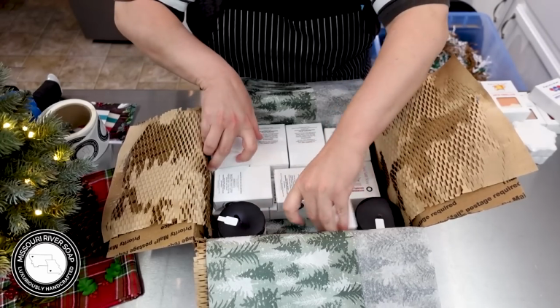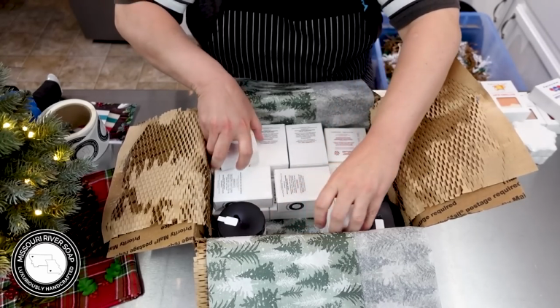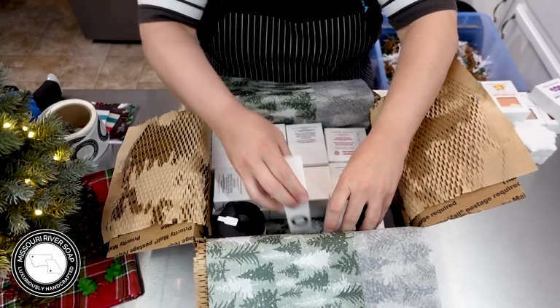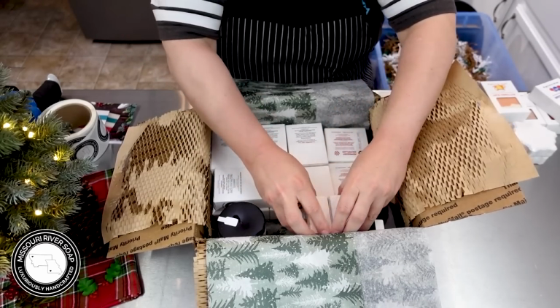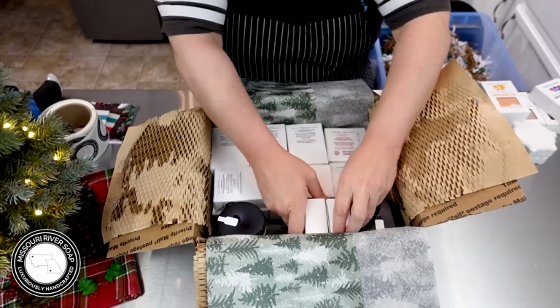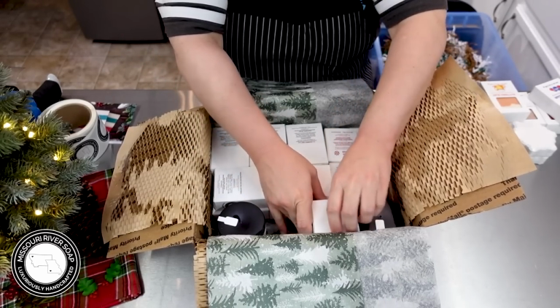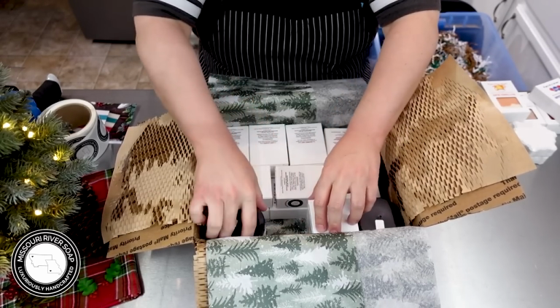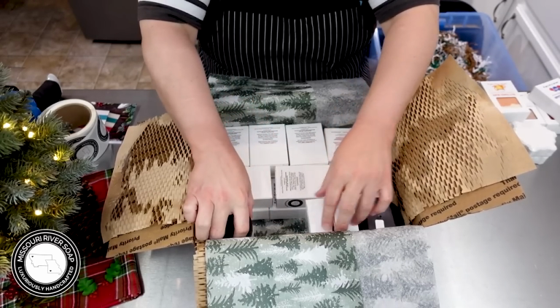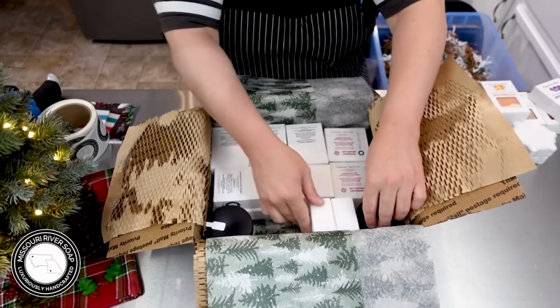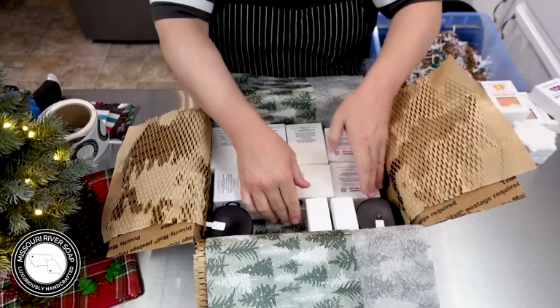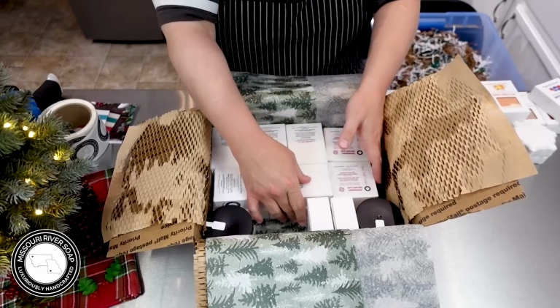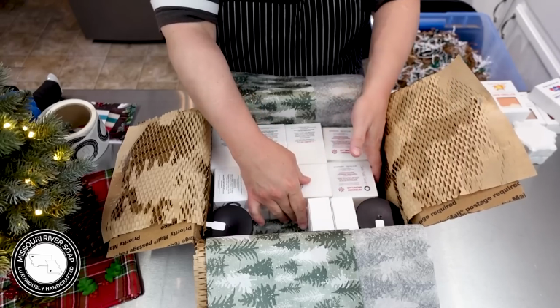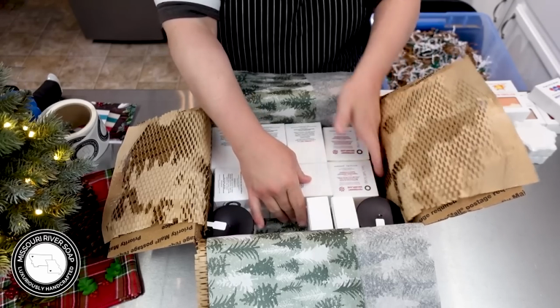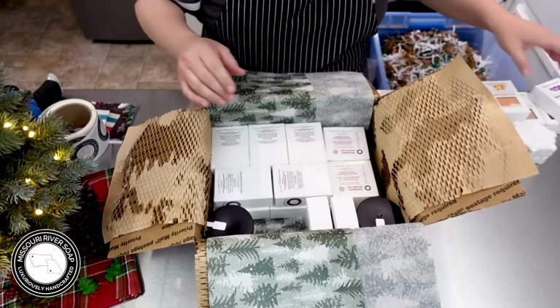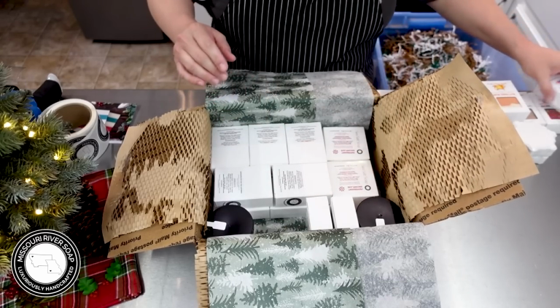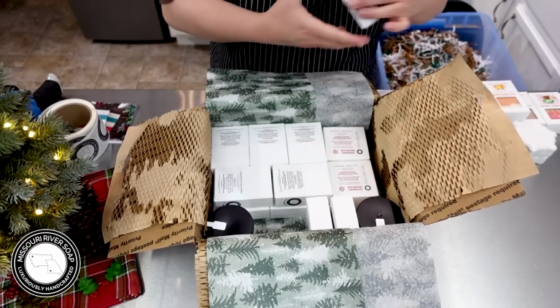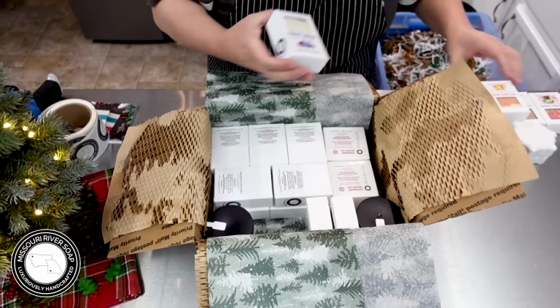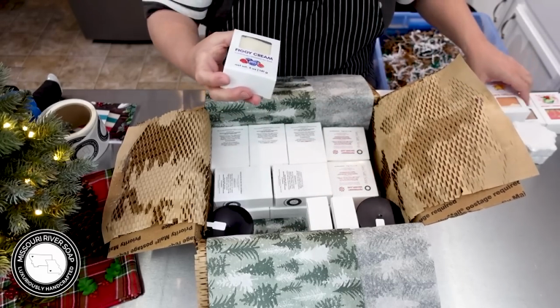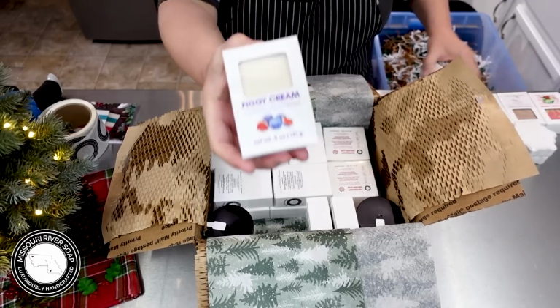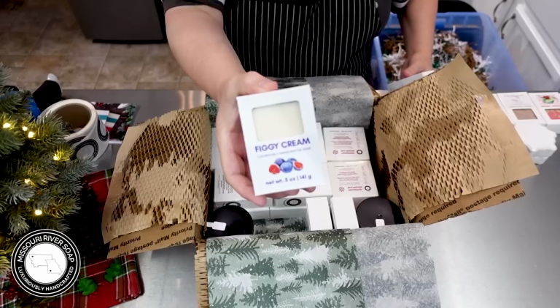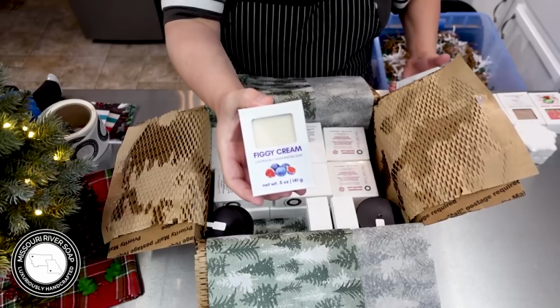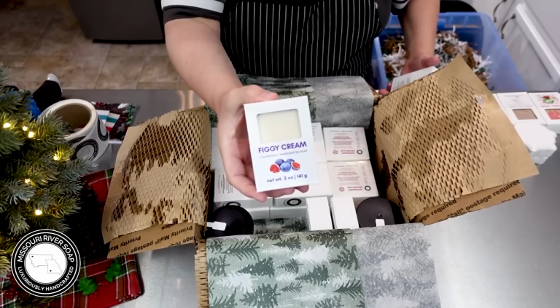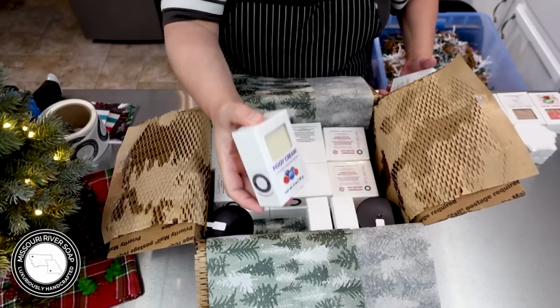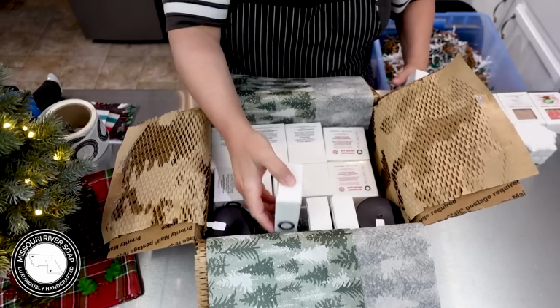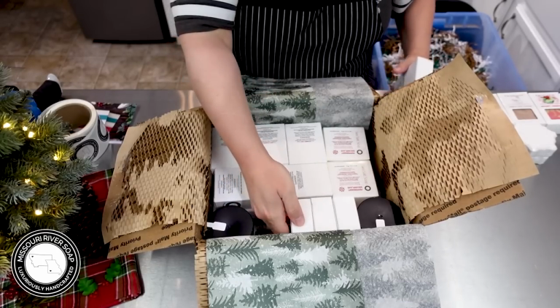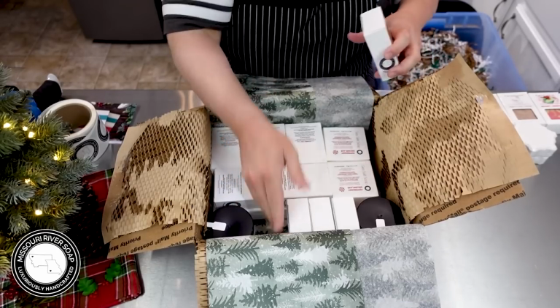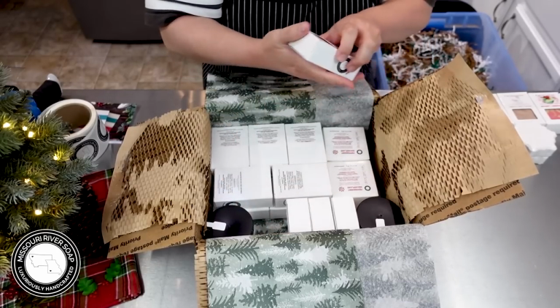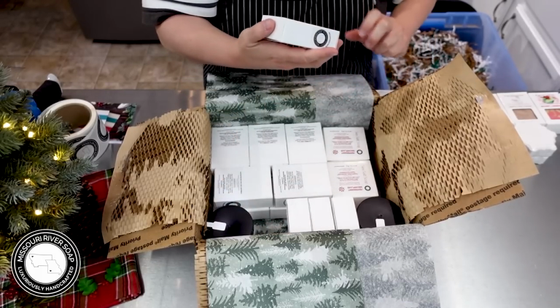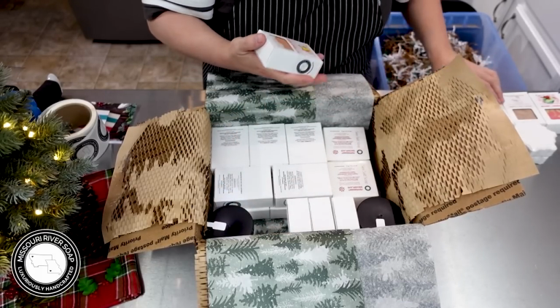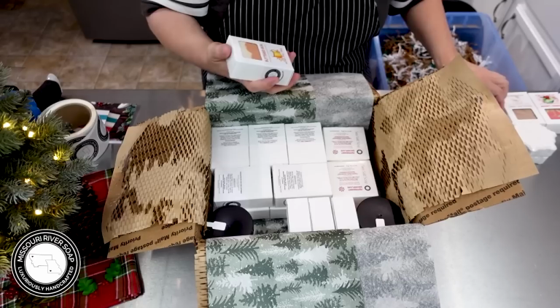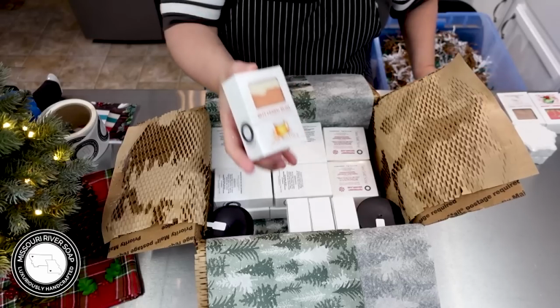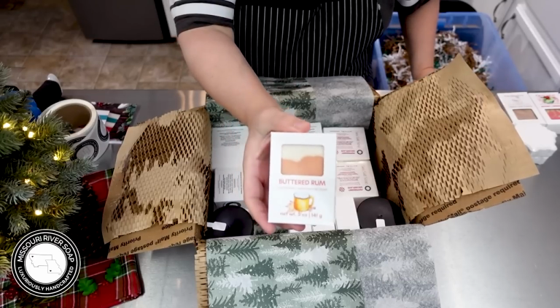We have flannel and amber — I think what I may need to do is stand these up so we can get more to fit in there. We have a figgy cream — those are sold out now so I'm going to have to get those remade.